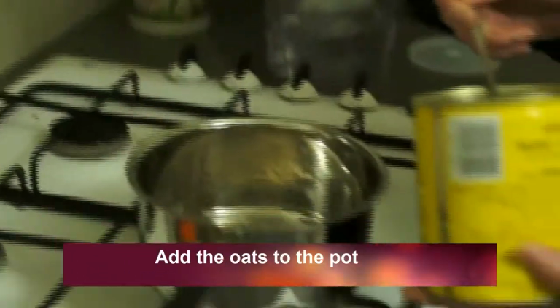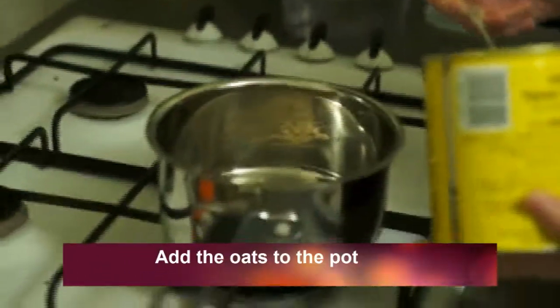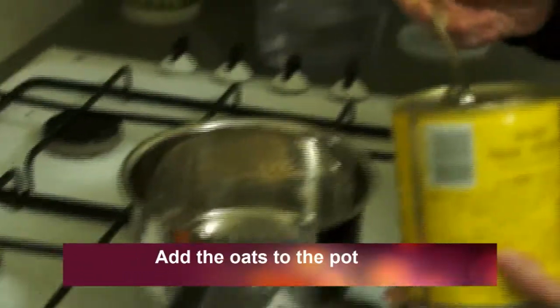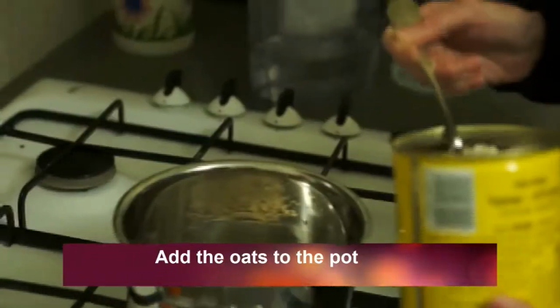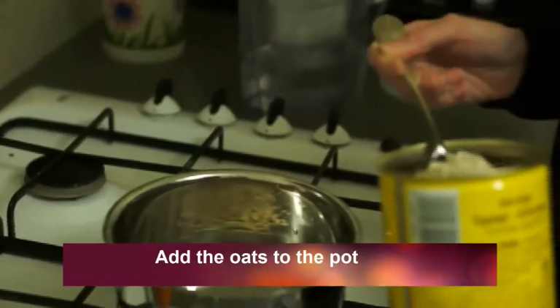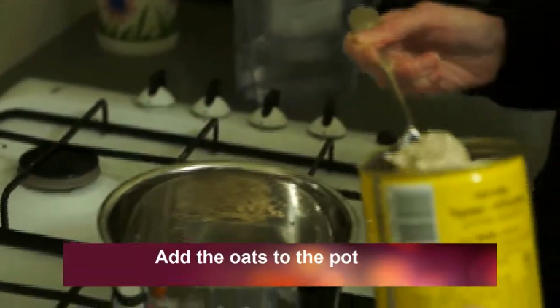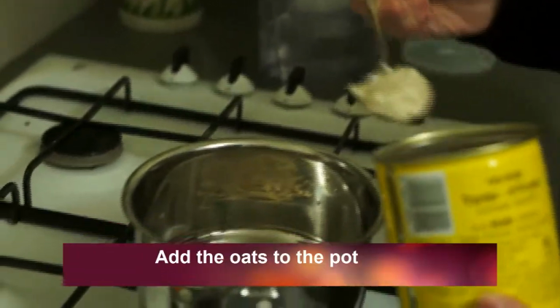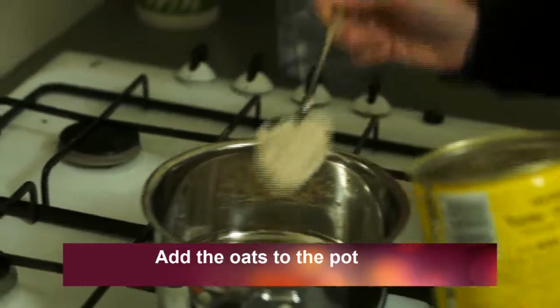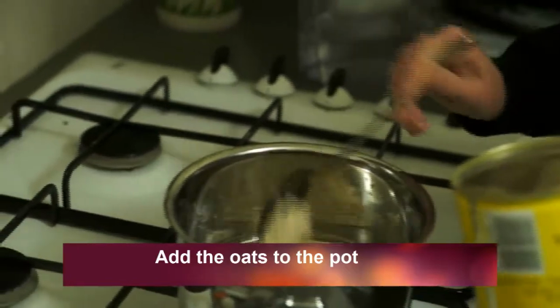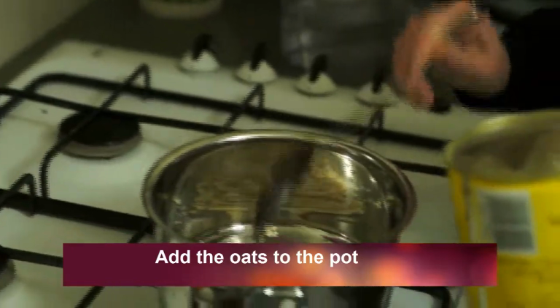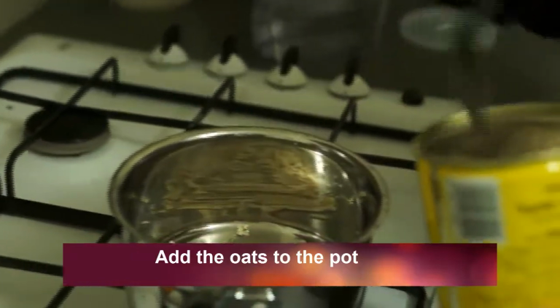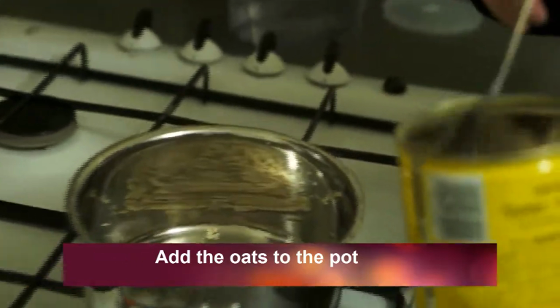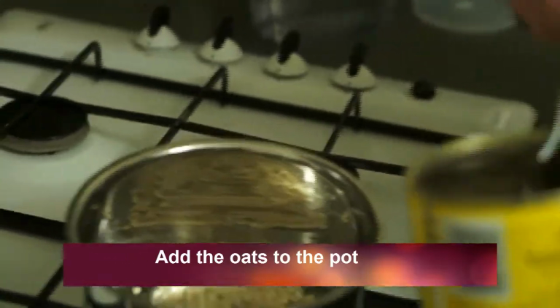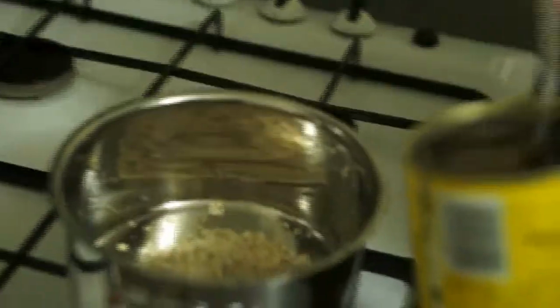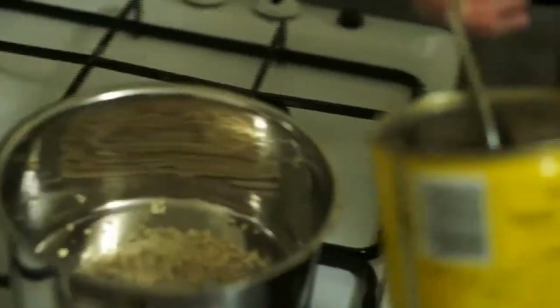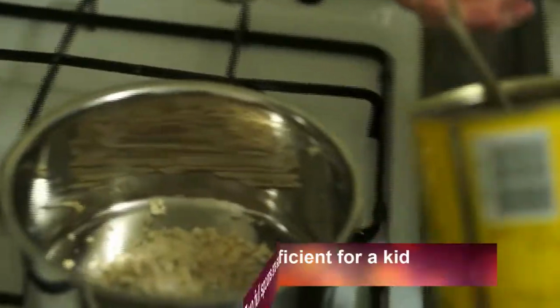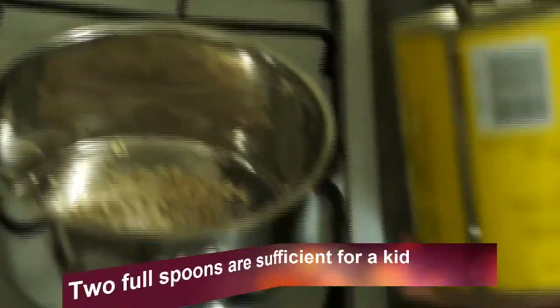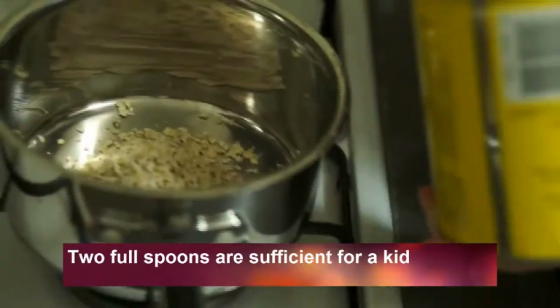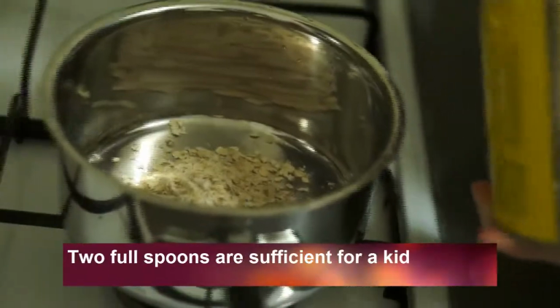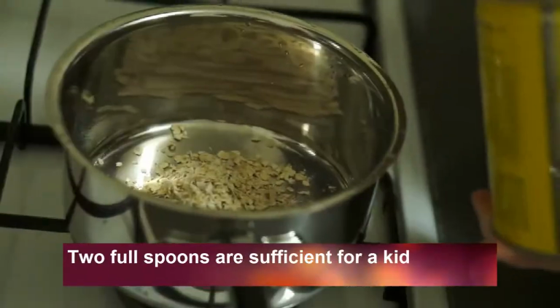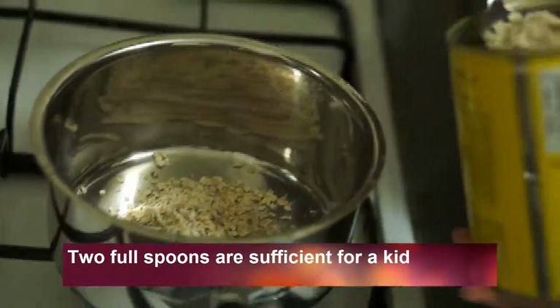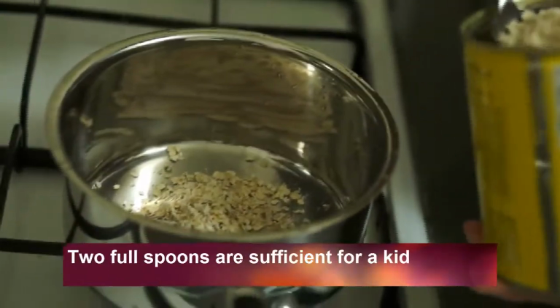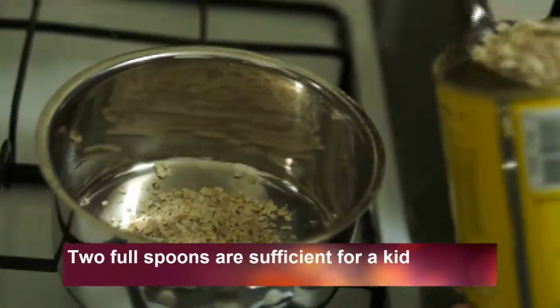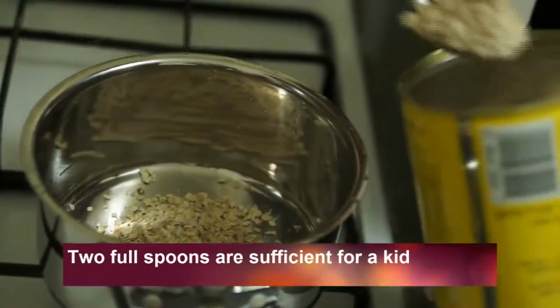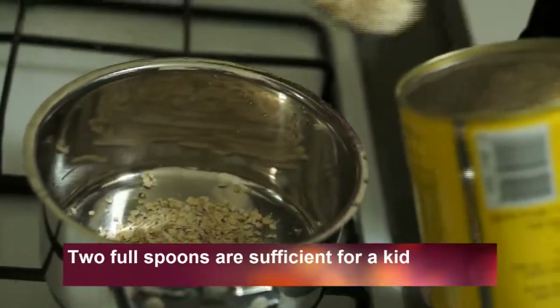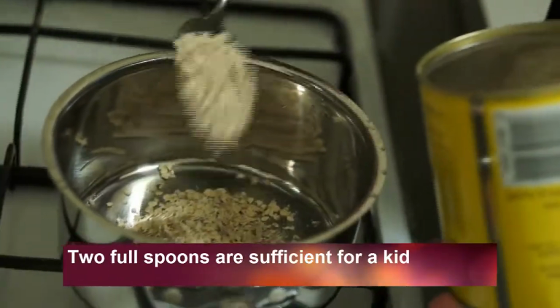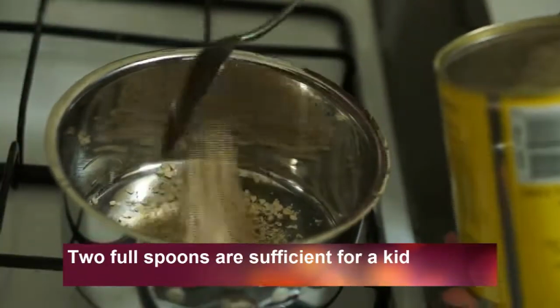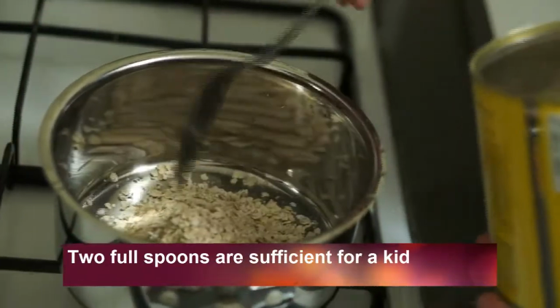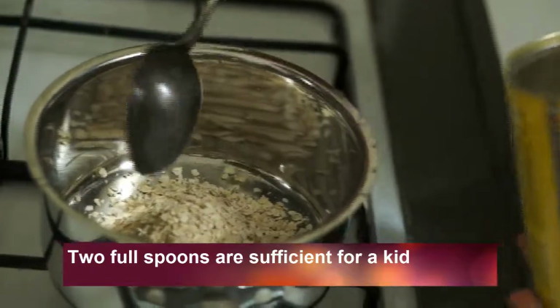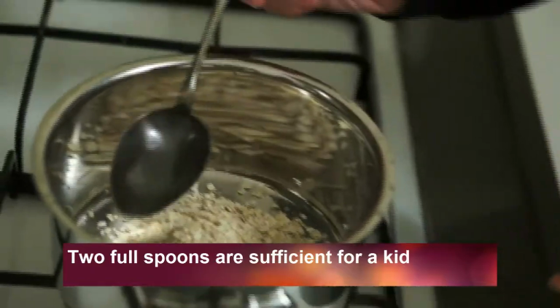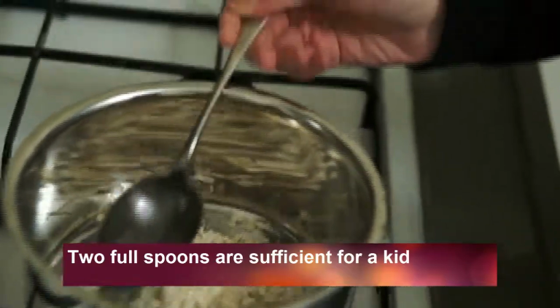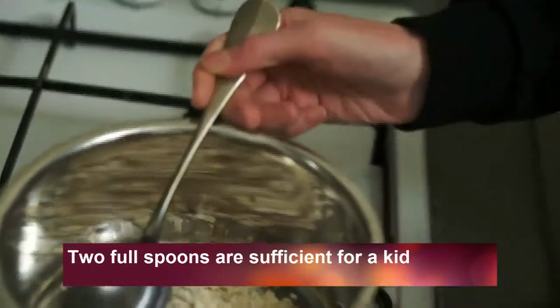First you add the oats to the pot. Two full spoons are a sufficient amount for a kid.